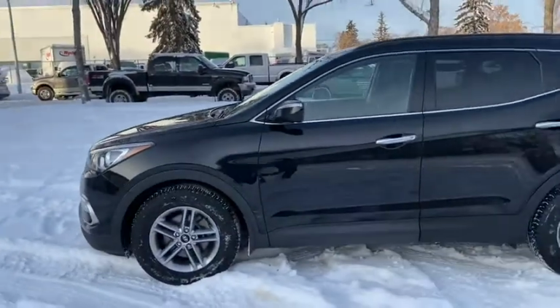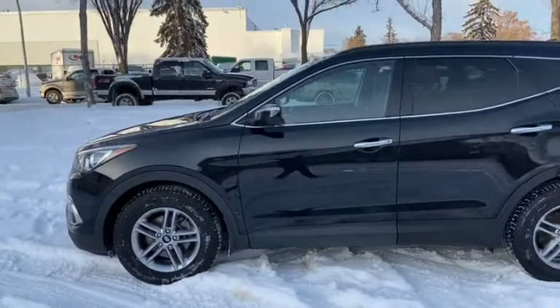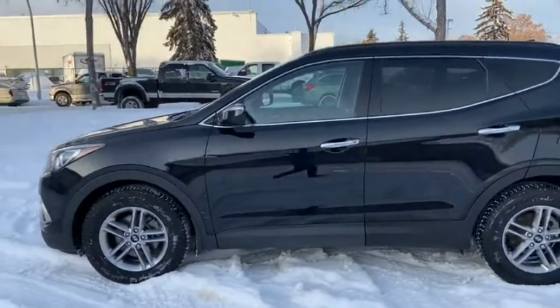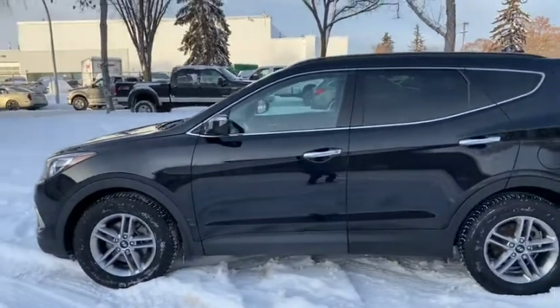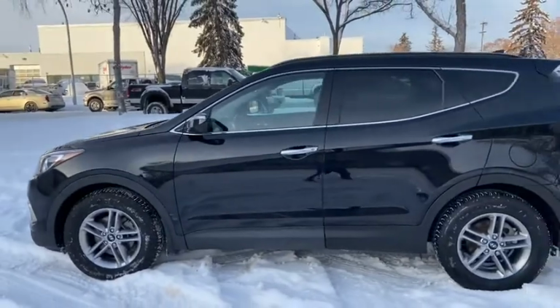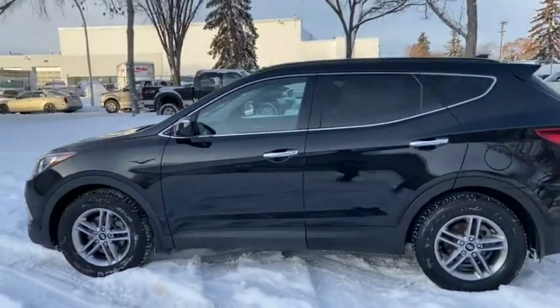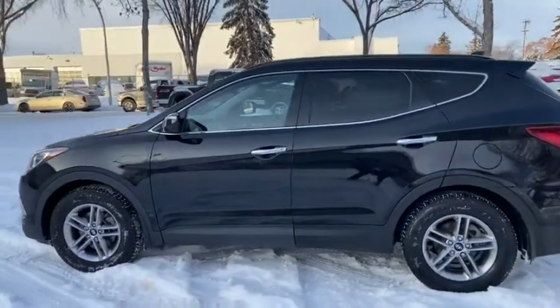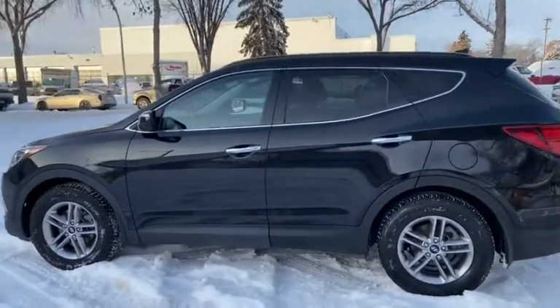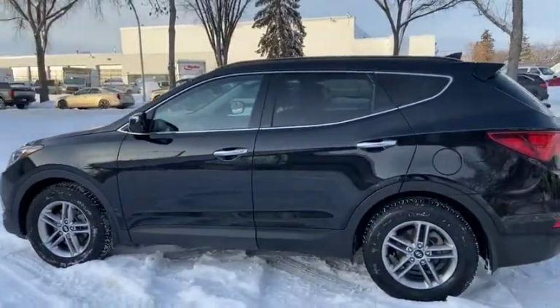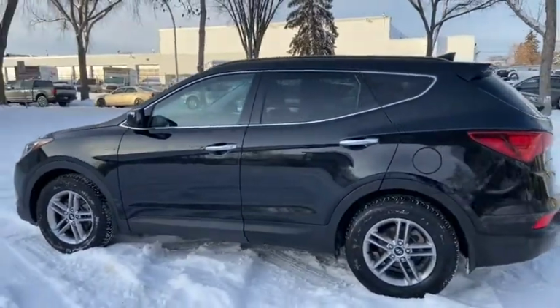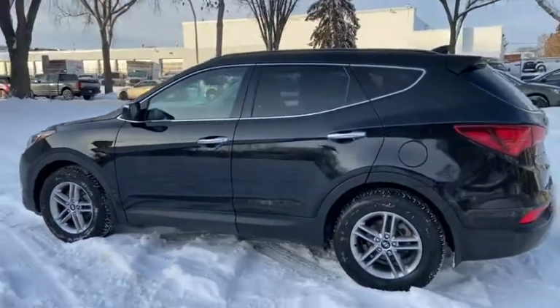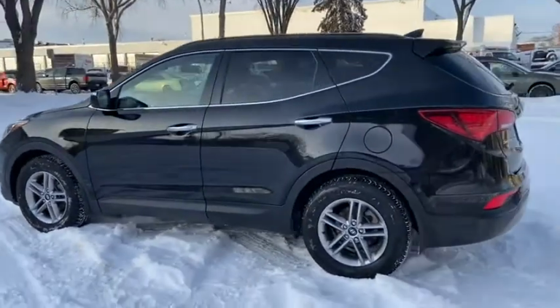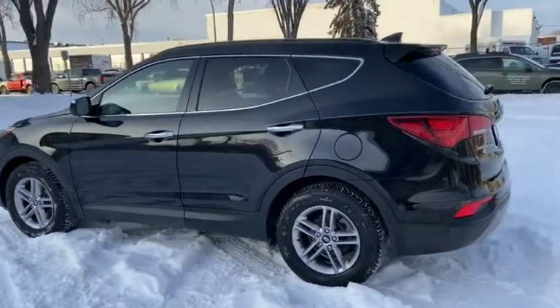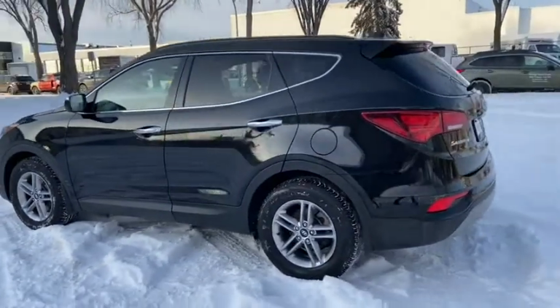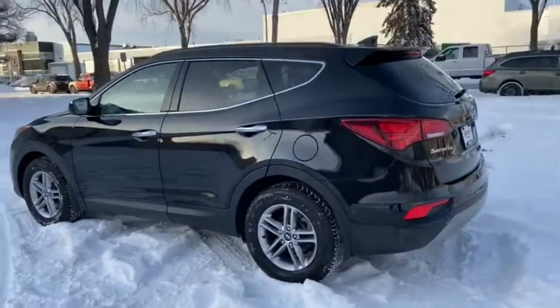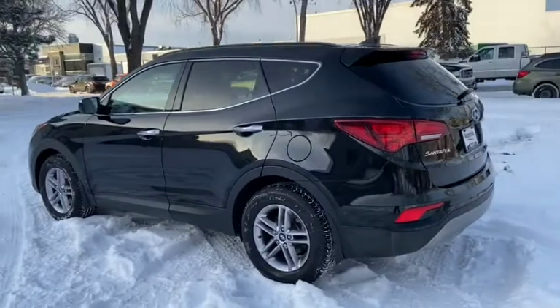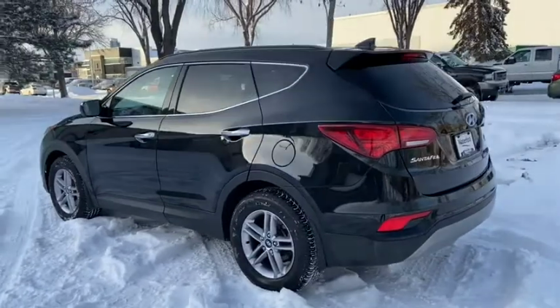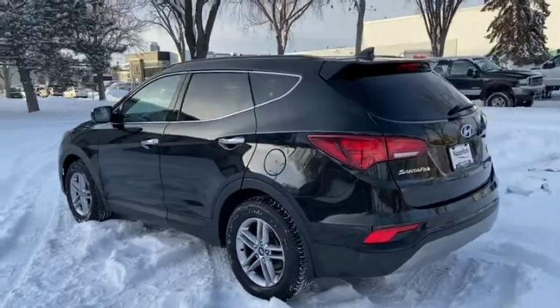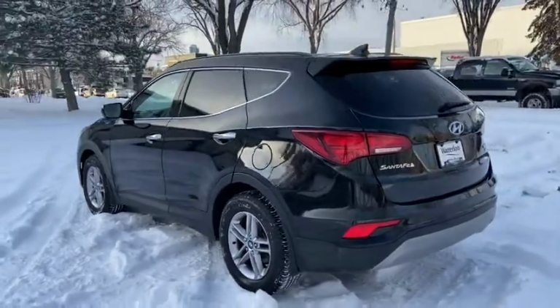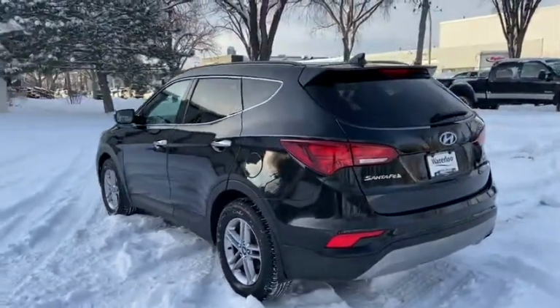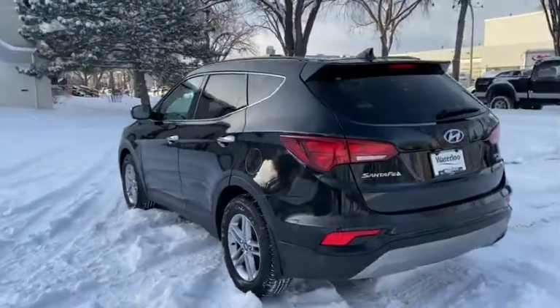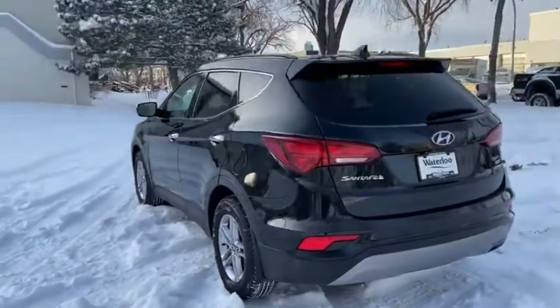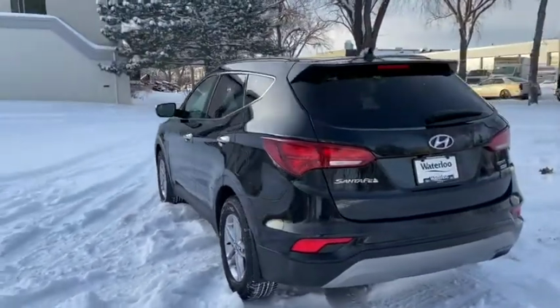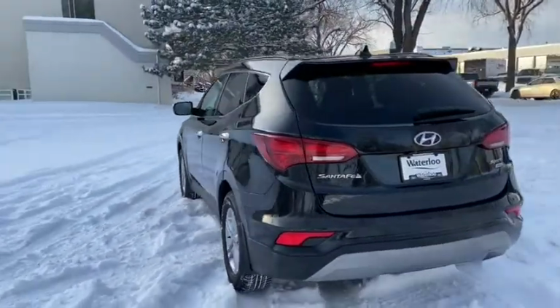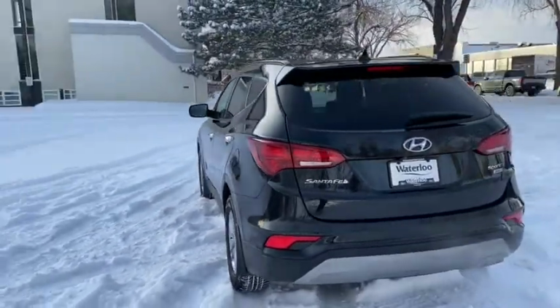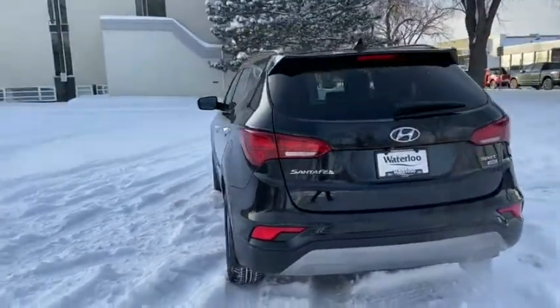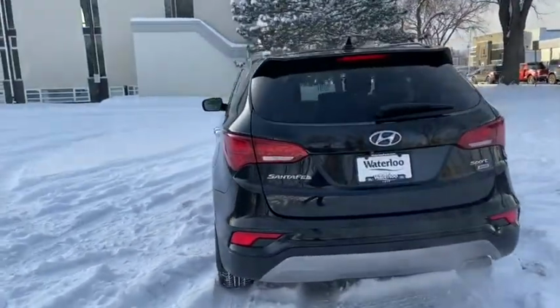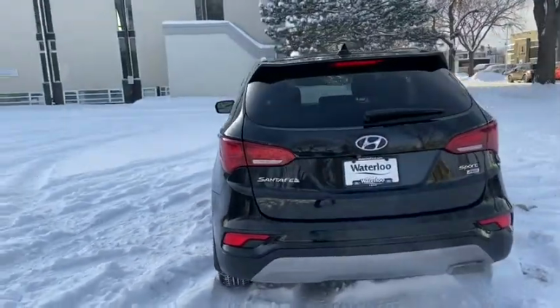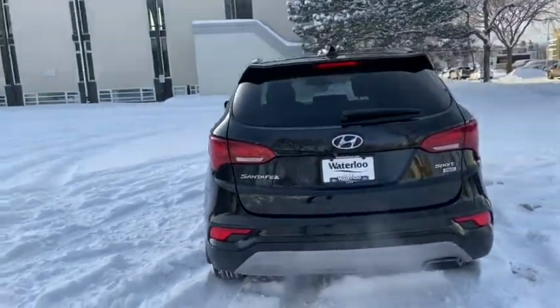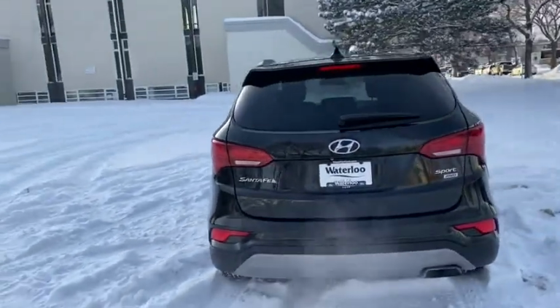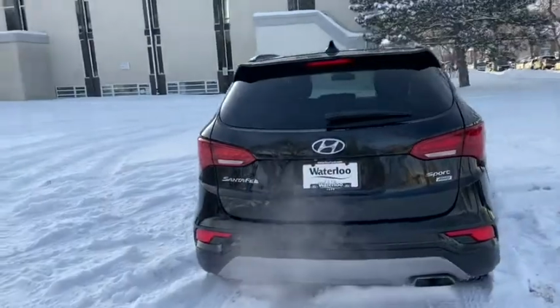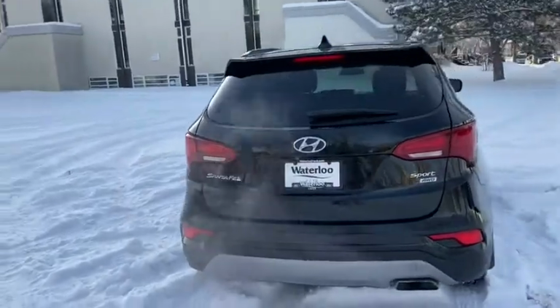This SUV seats a total of five passengers with two in the front and three in the back. Around the back end you do have a reverse camera with reverse sensors, as well as rear defrost and a rear wiper blade.